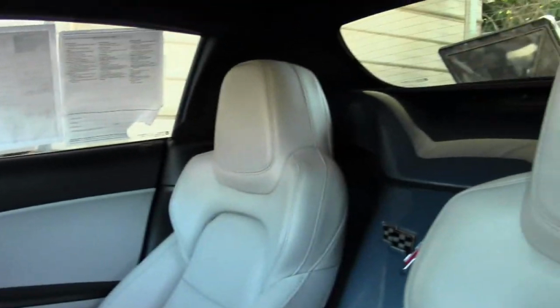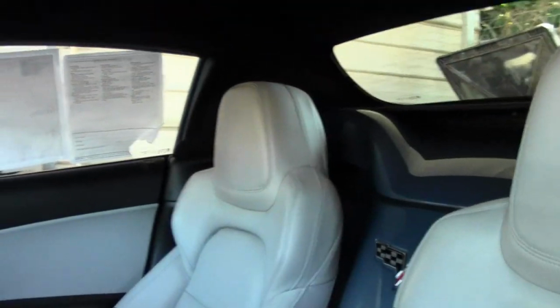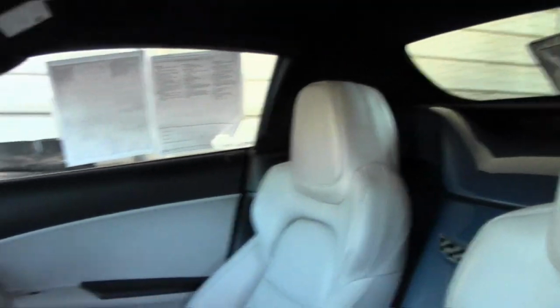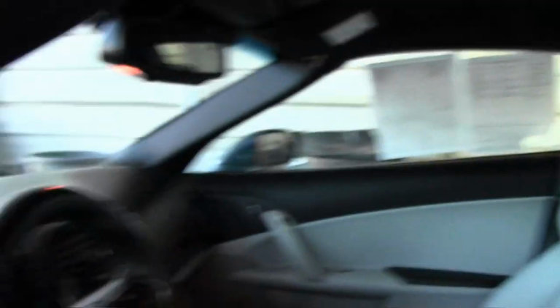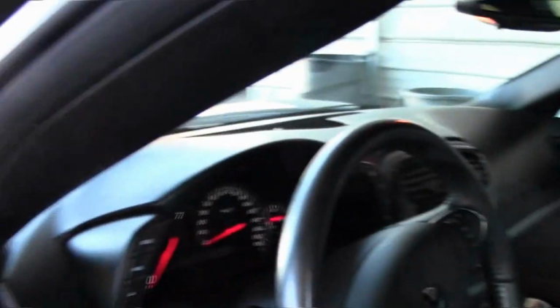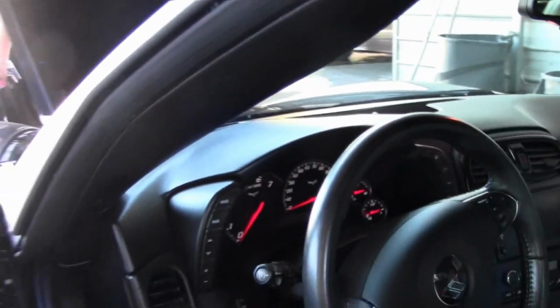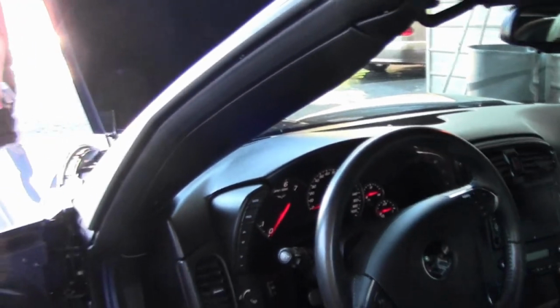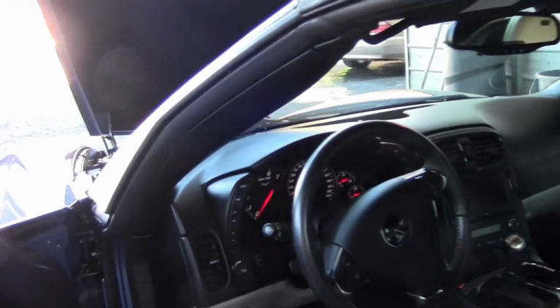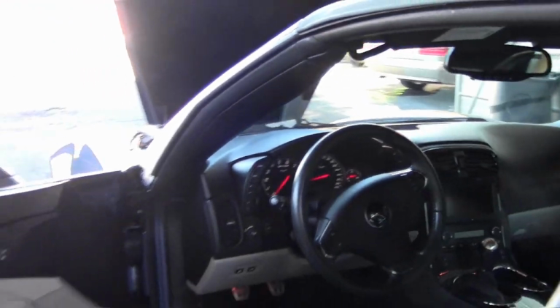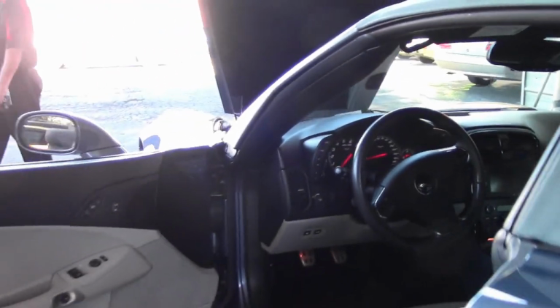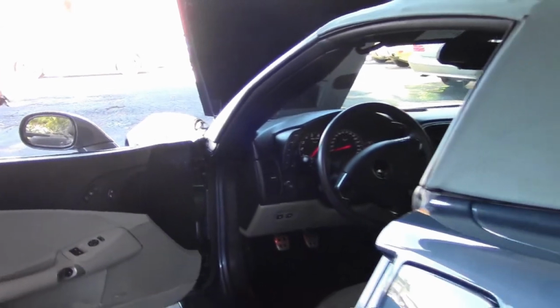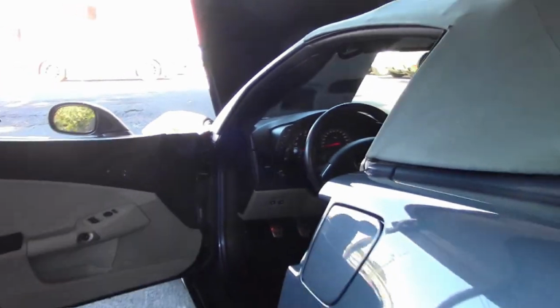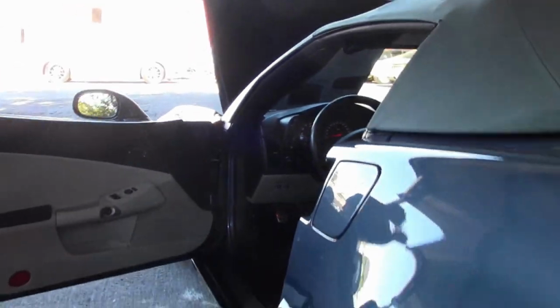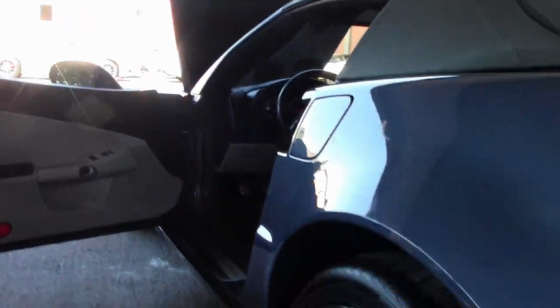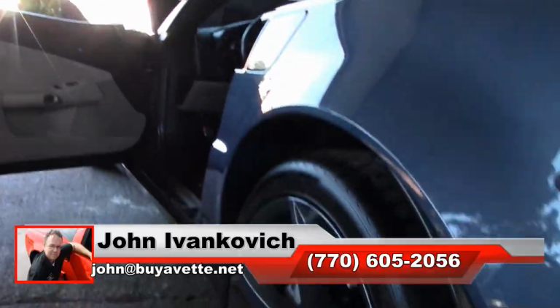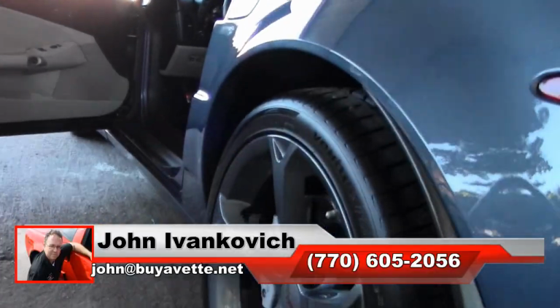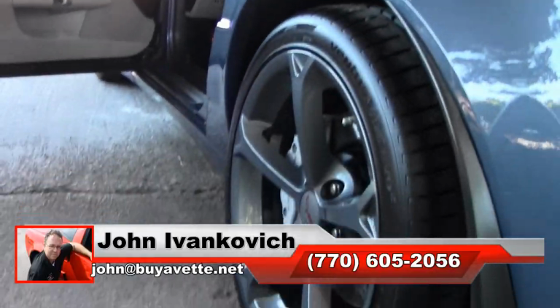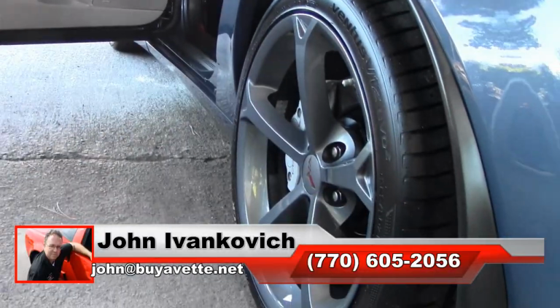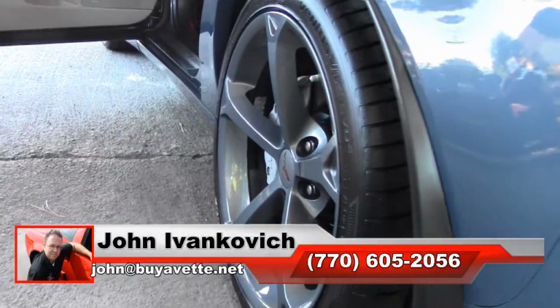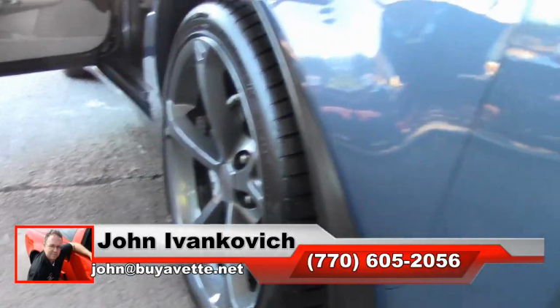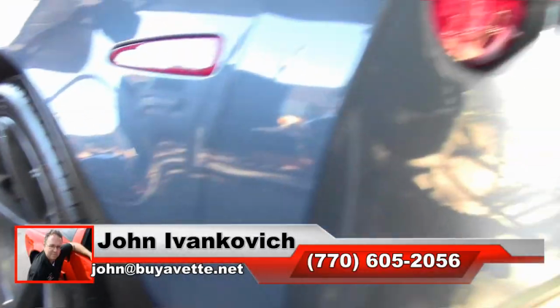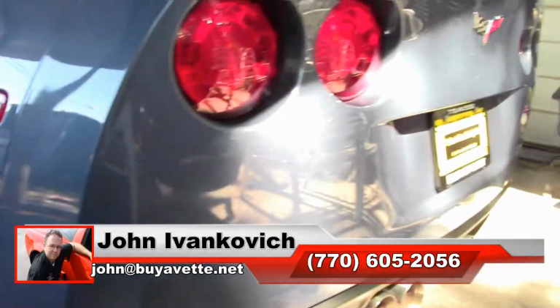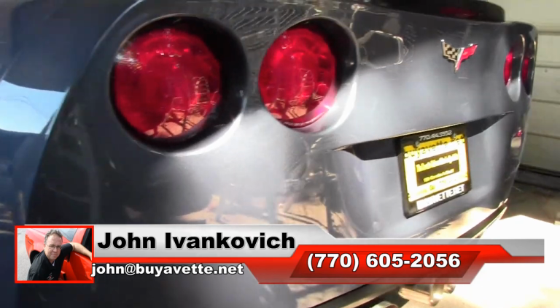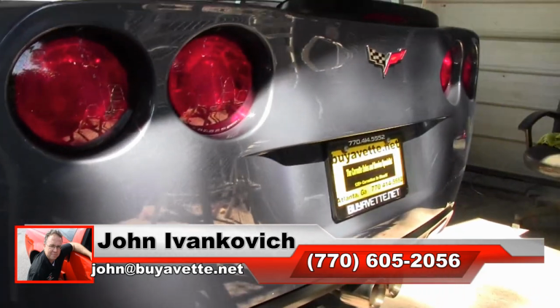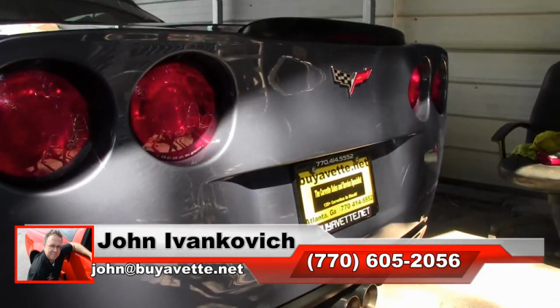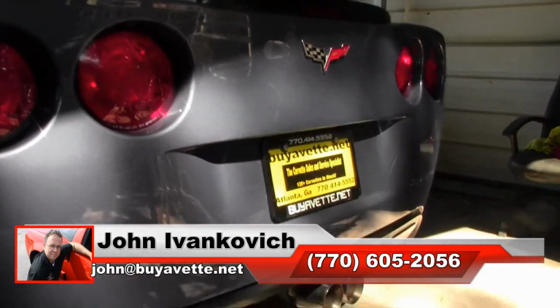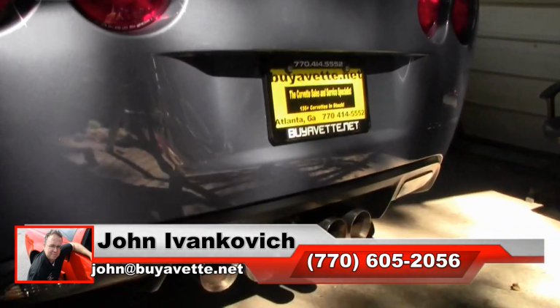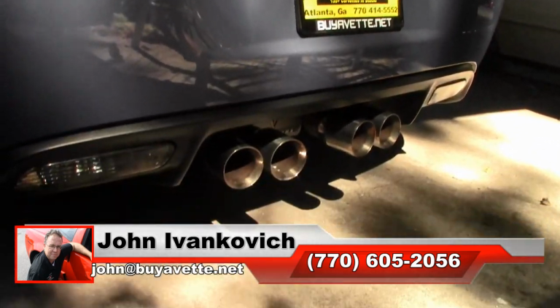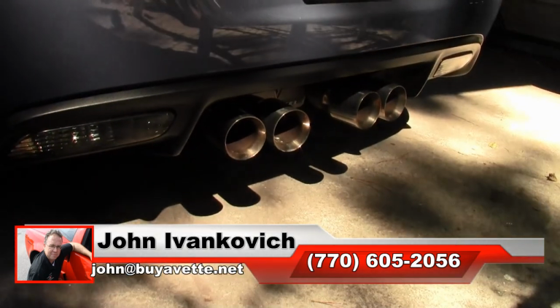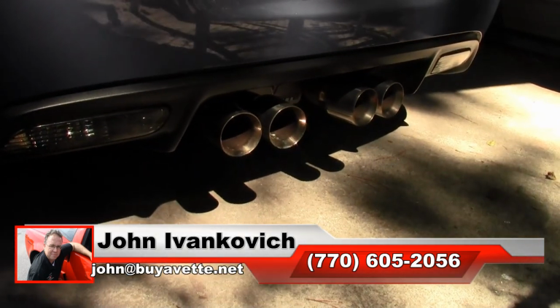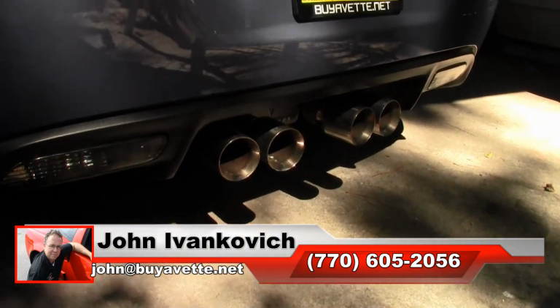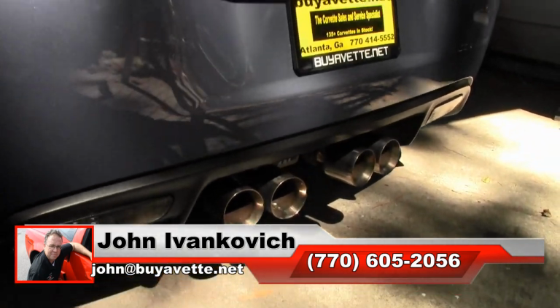We get asked about Supersonic Blue quite frequently. If this is a car you've been looking for, give us a holler before it rolls away. 770-605-2056, or email john at bioved.net.